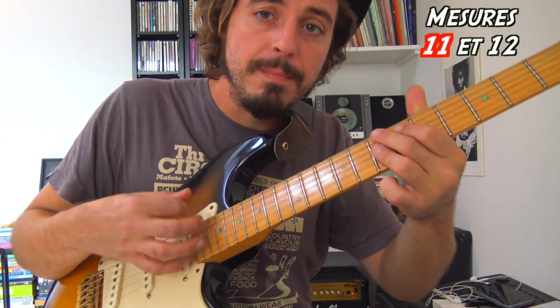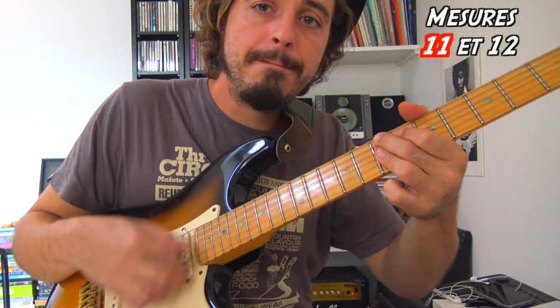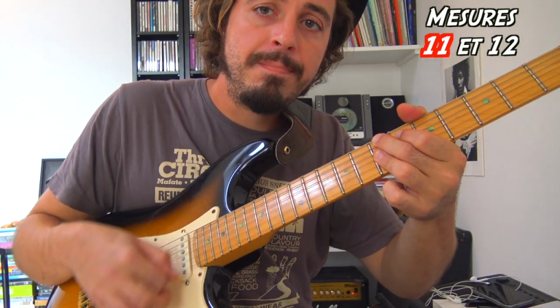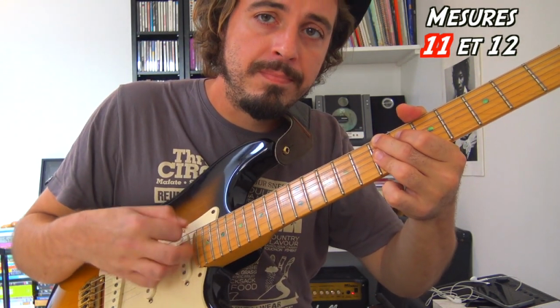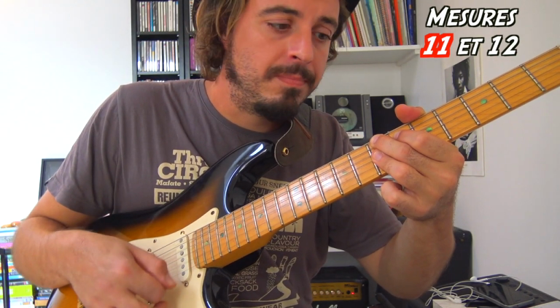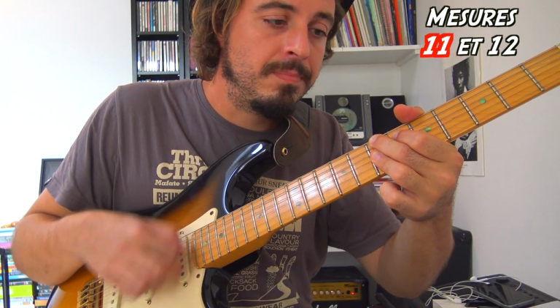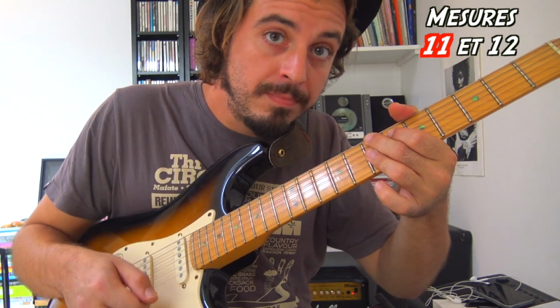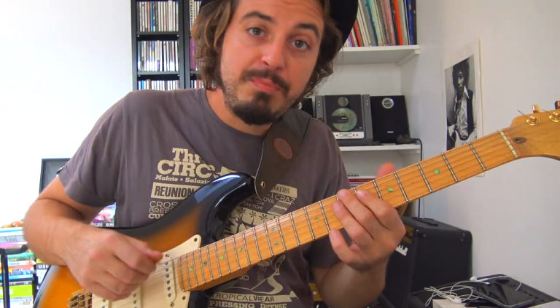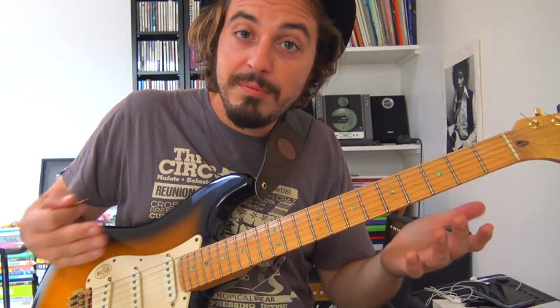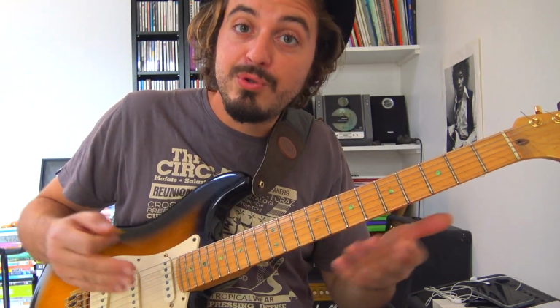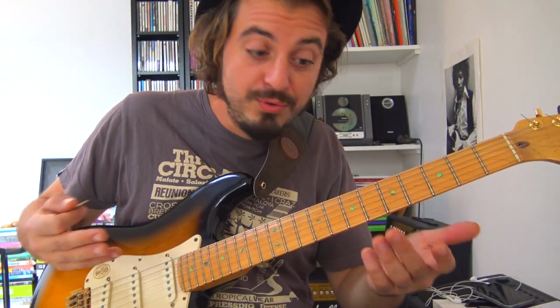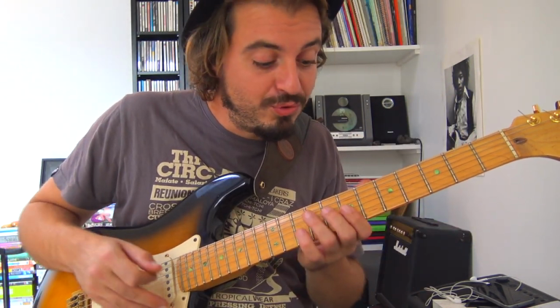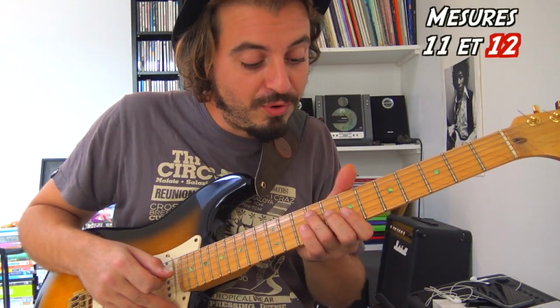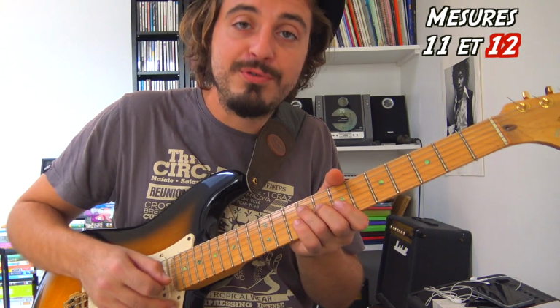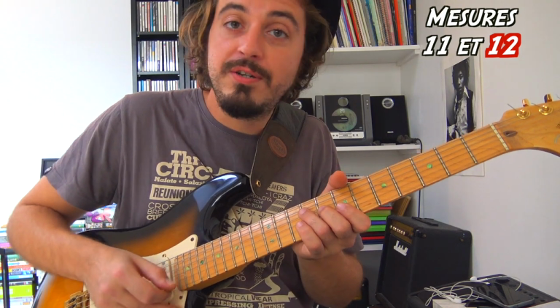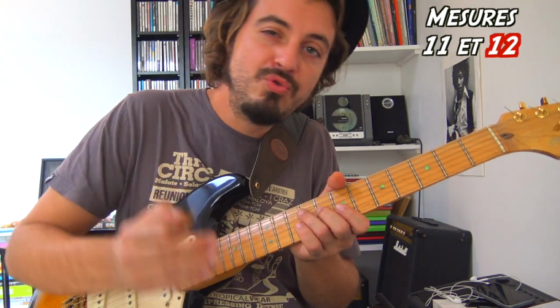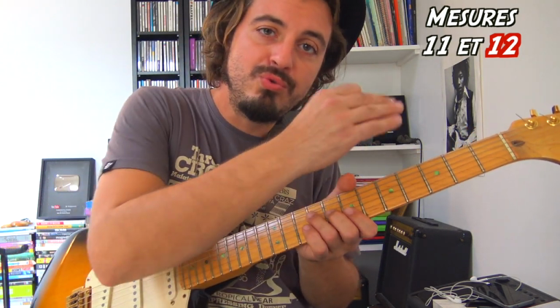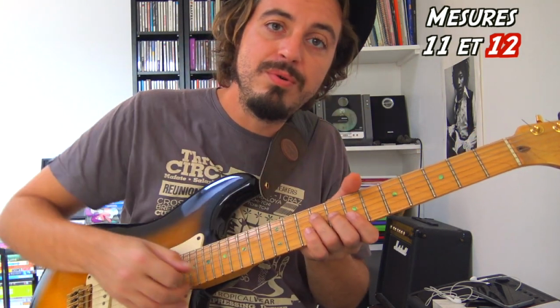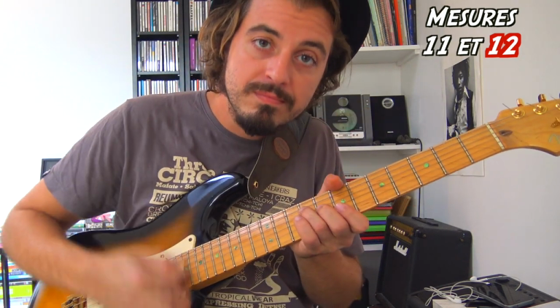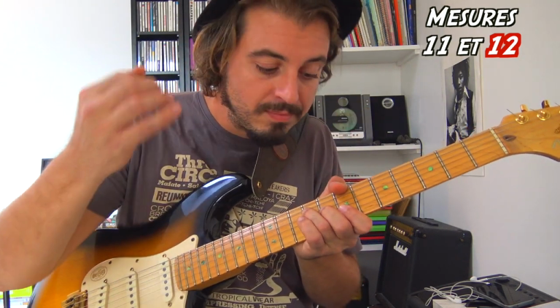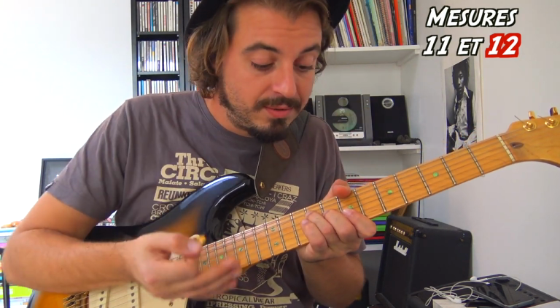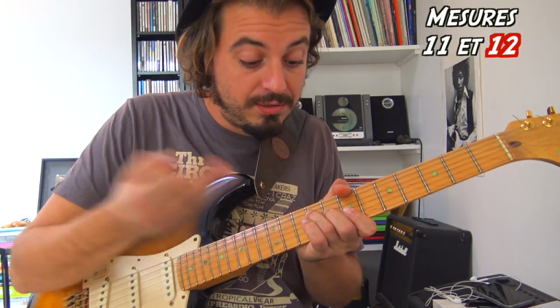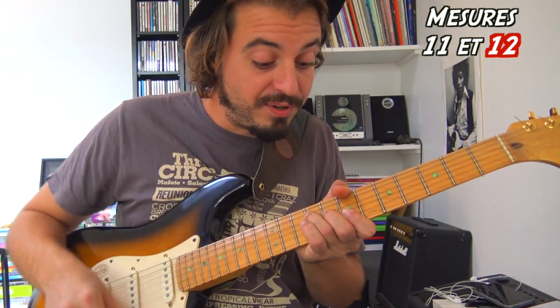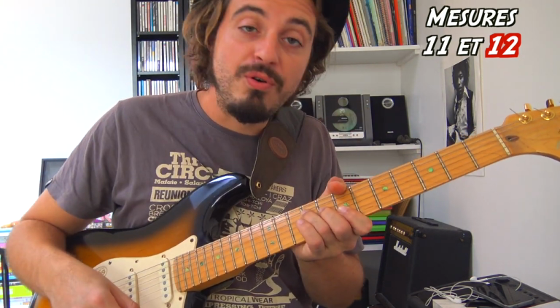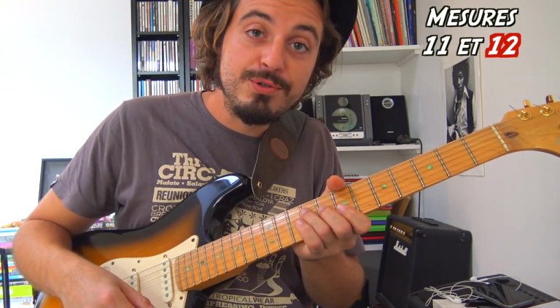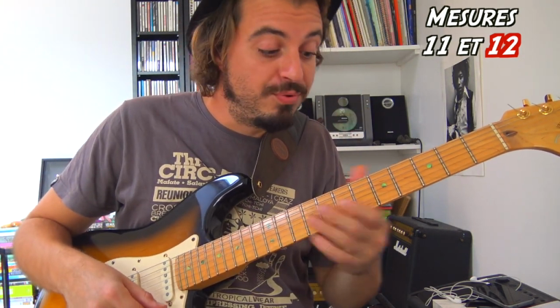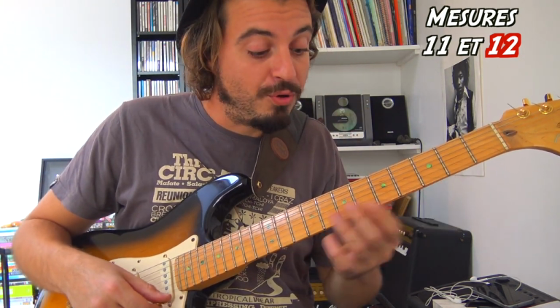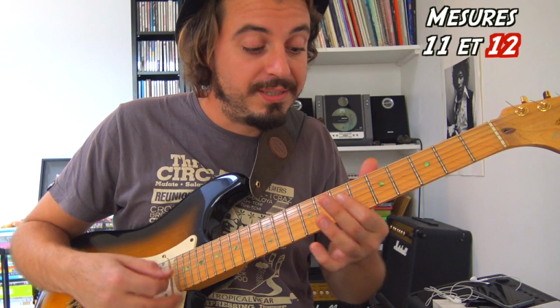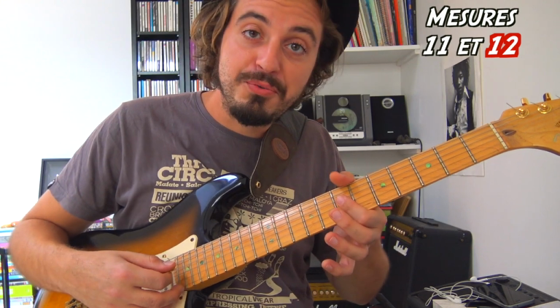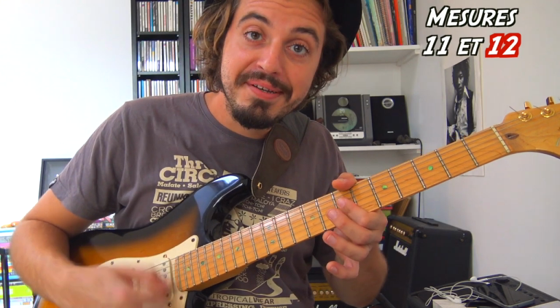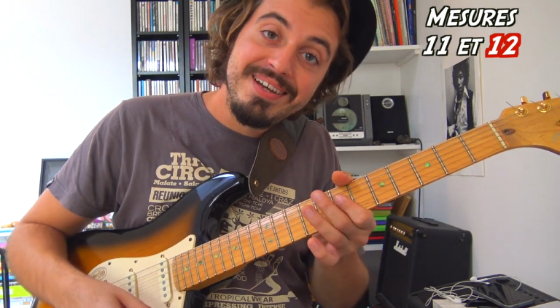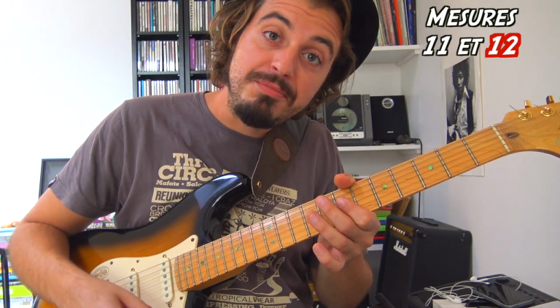Pour terminer le morceau à la 12ème mesure, vous refaites le Si comme au tout tout début, ce qui sert de relance pour repartir ensuite en Mi.